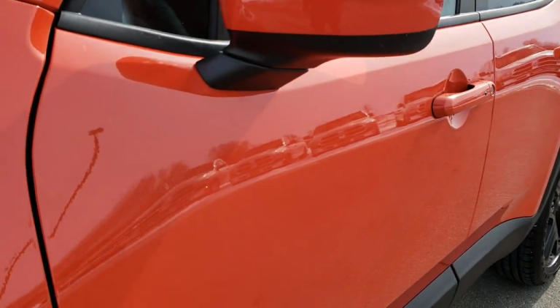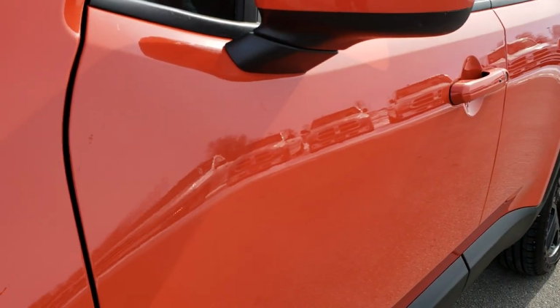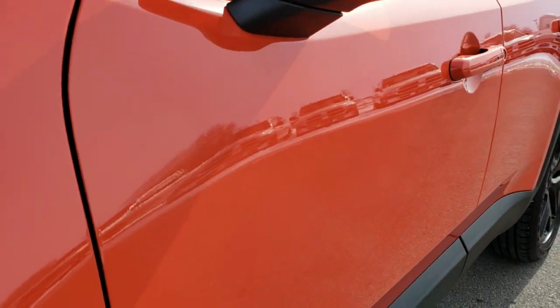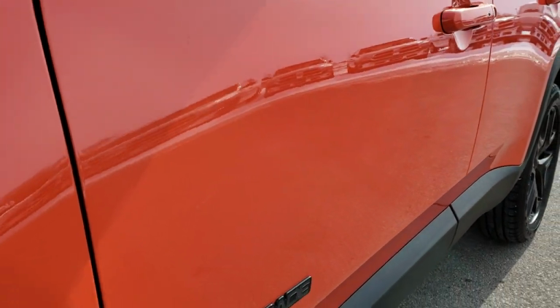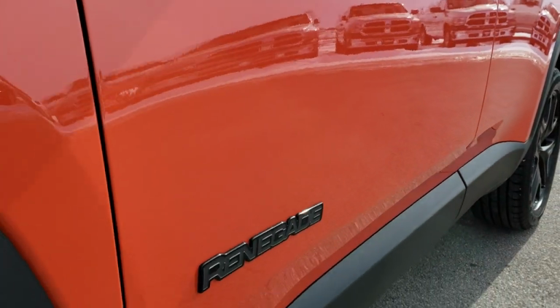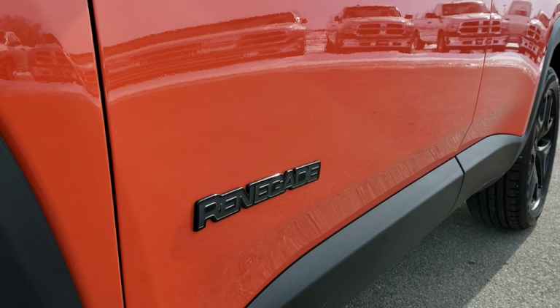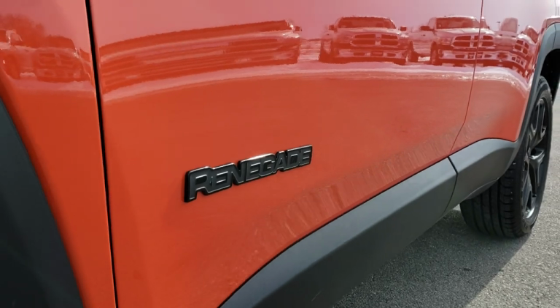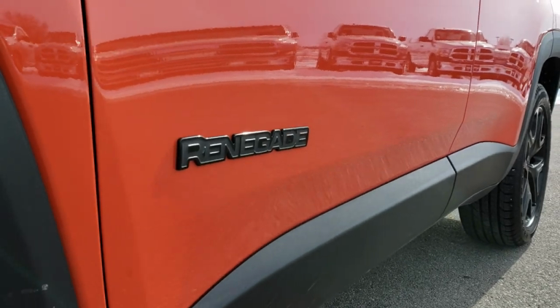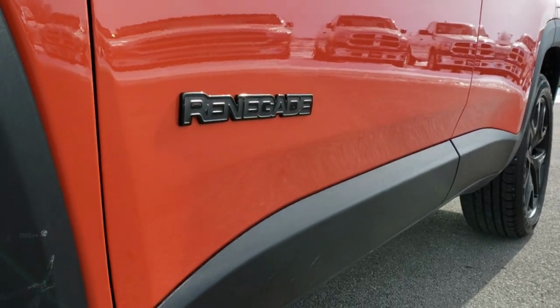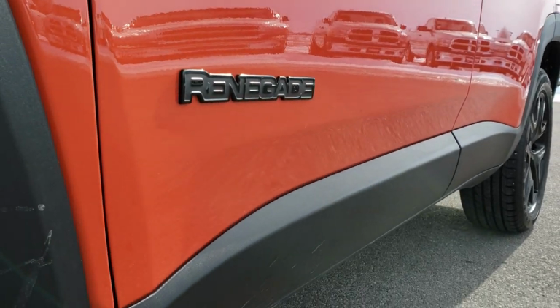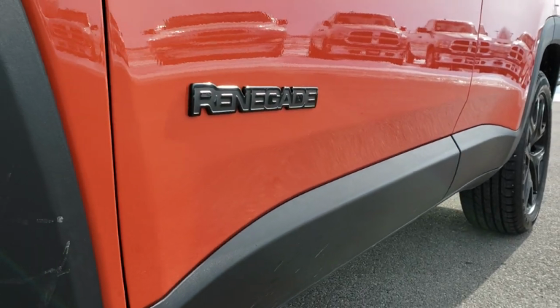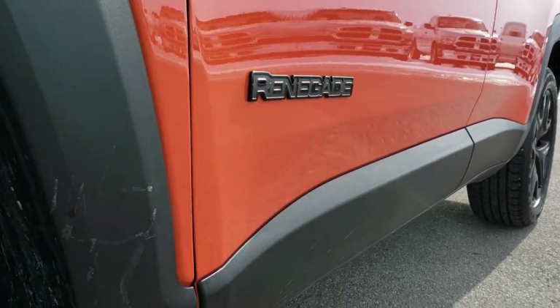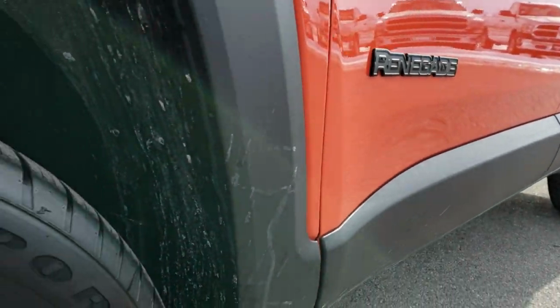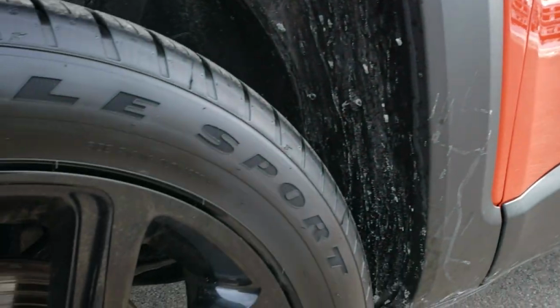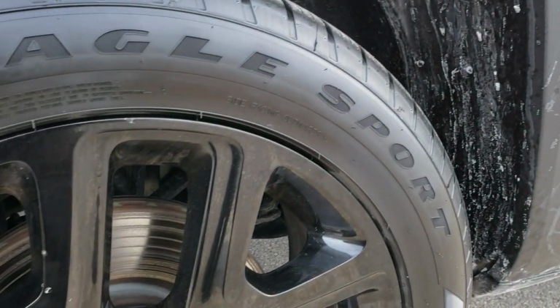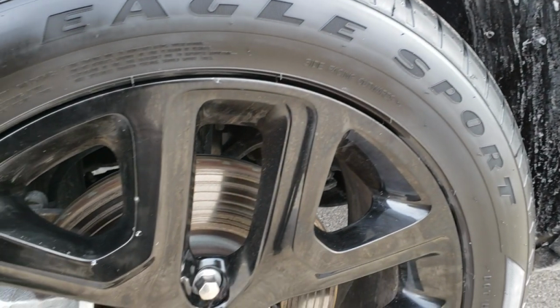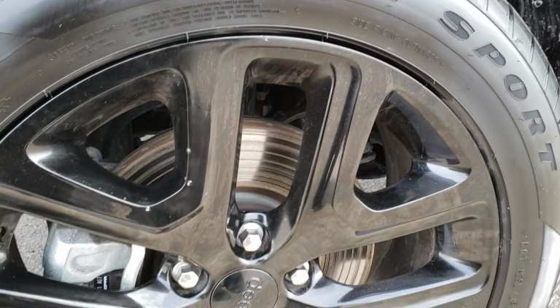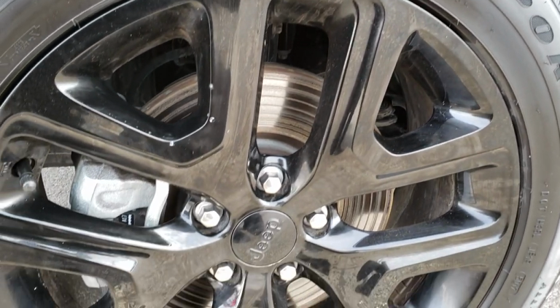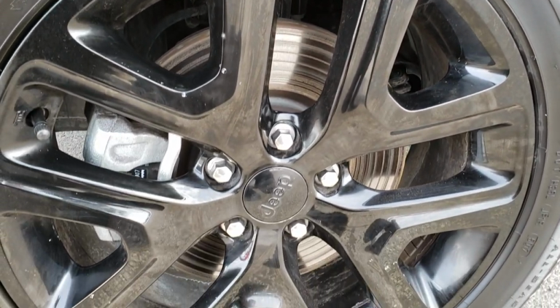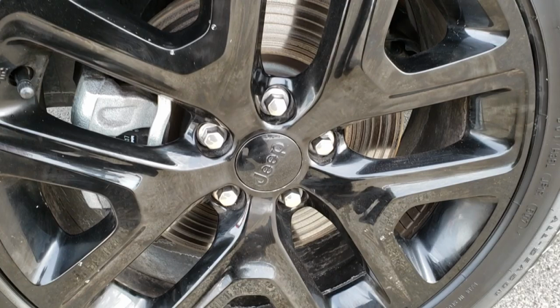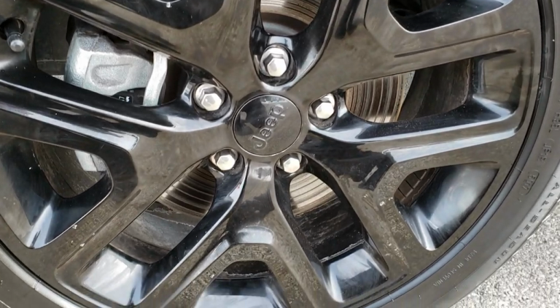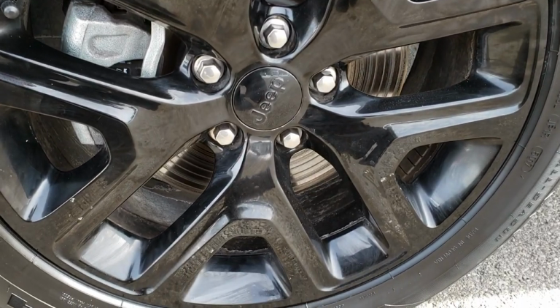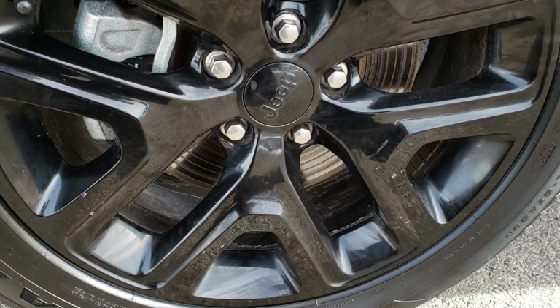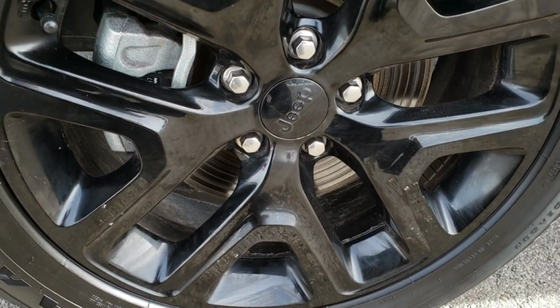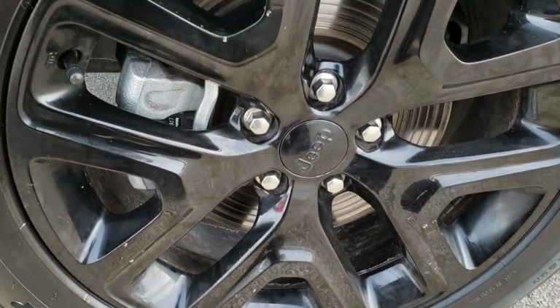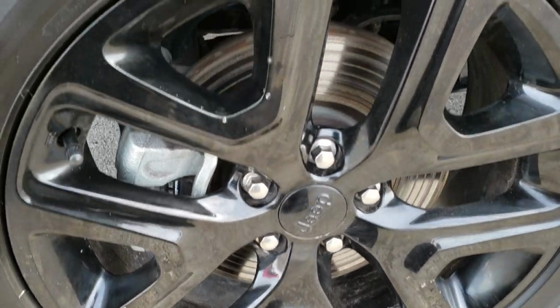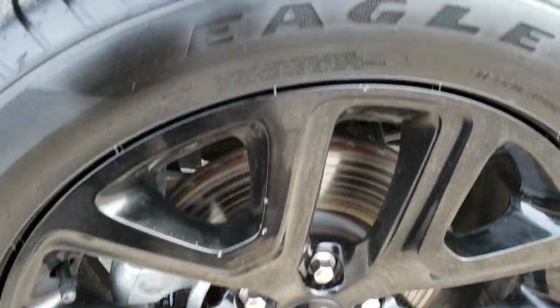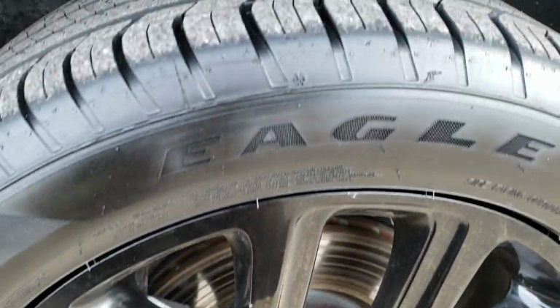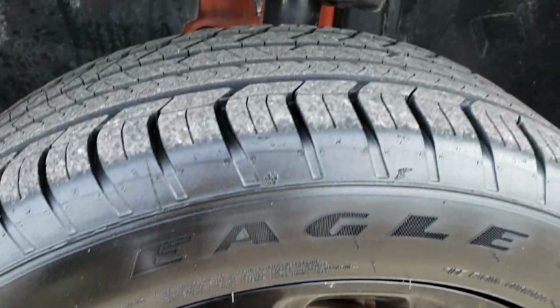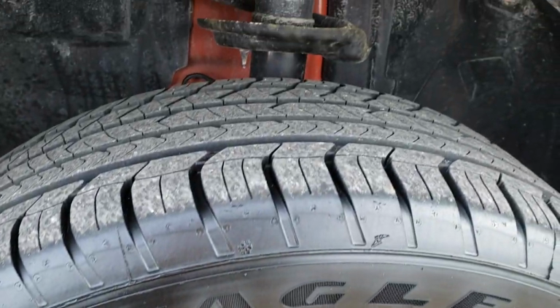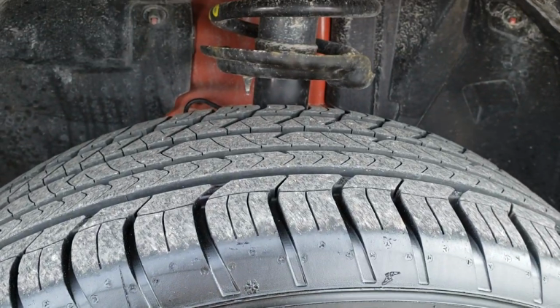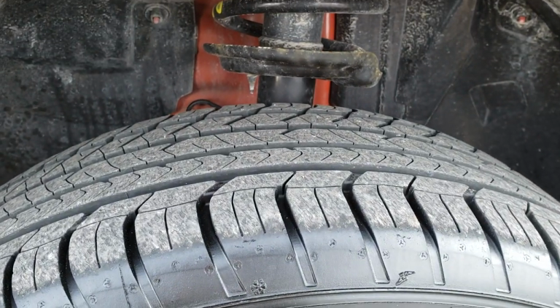From this HD video you will be able to tell just how clean this Jeep is all the way around. We shoot these videos in 1080p, so if you have HD capabilities on your computer, tablet, or smartphone device, turn them on right now — it's like you're right here looking at the vehicle with me.